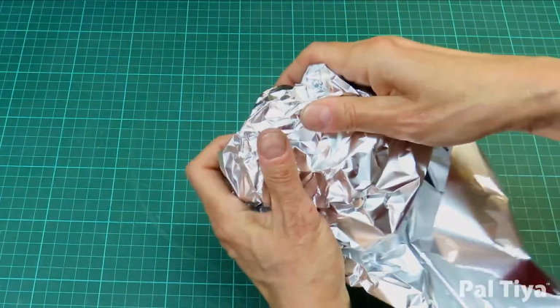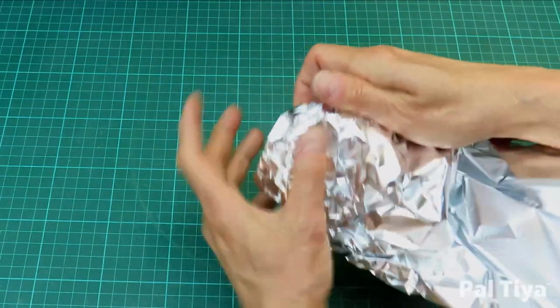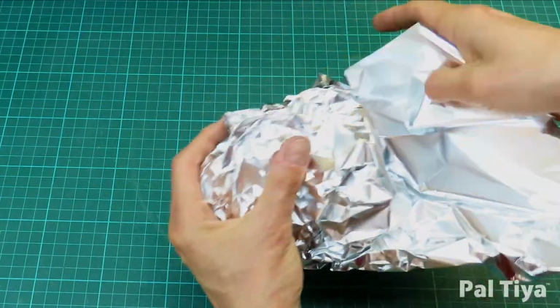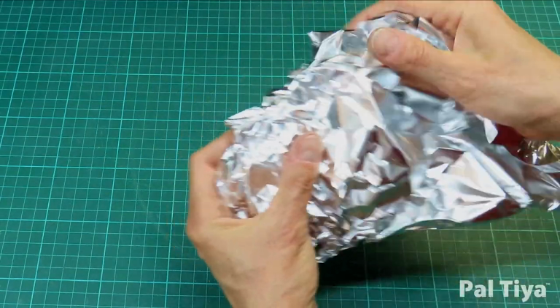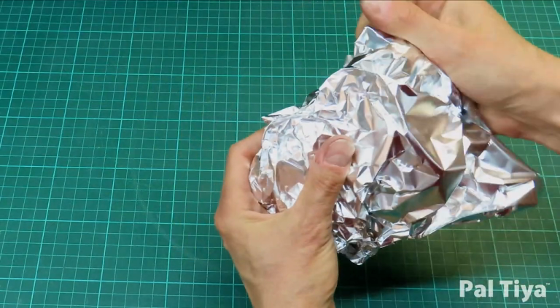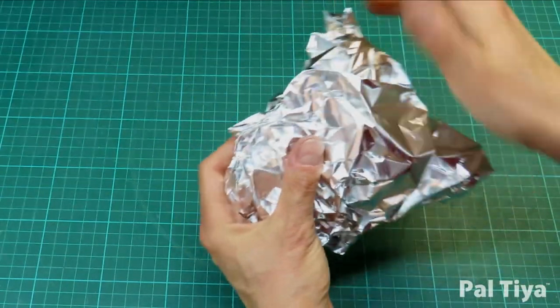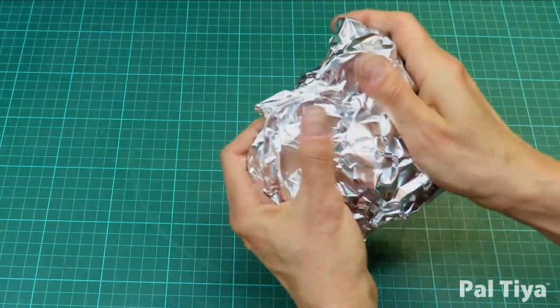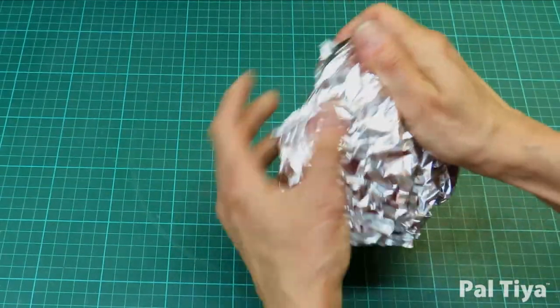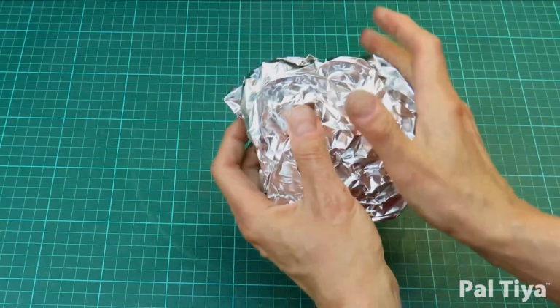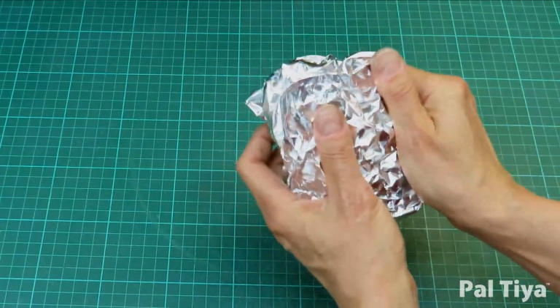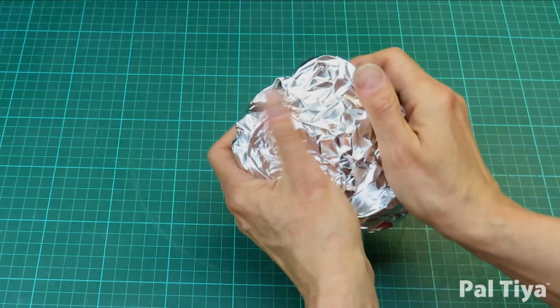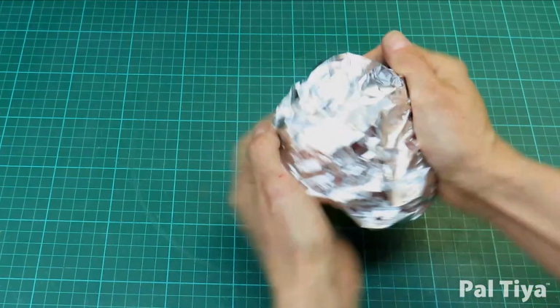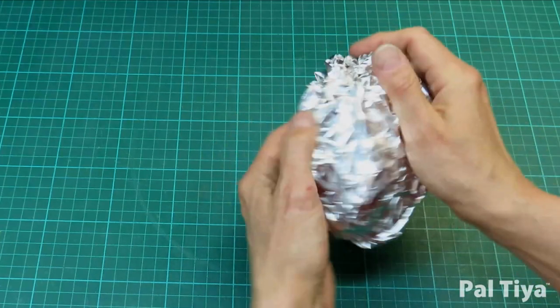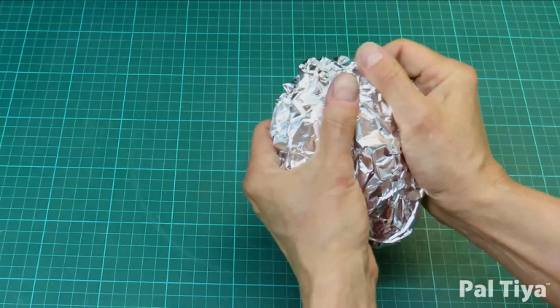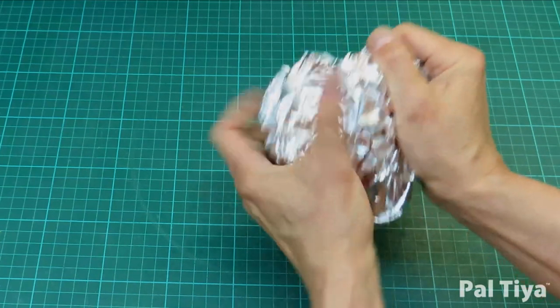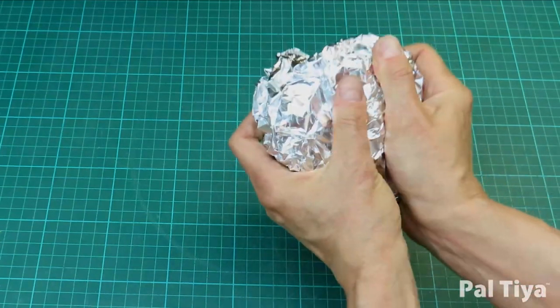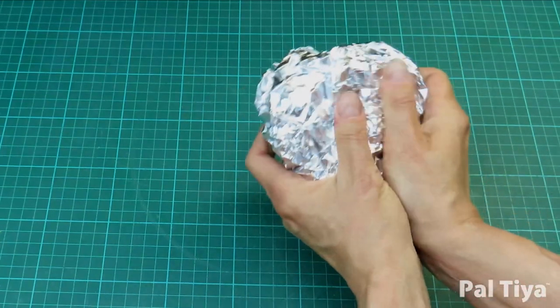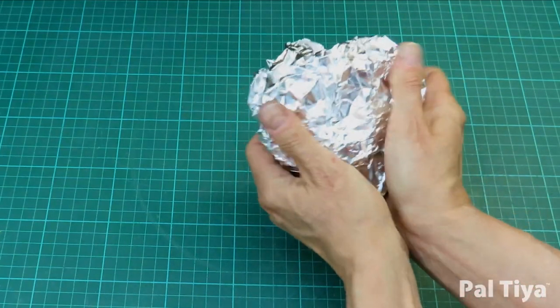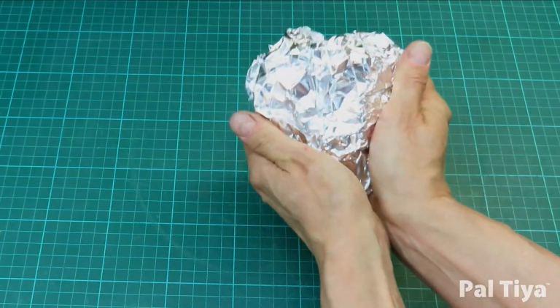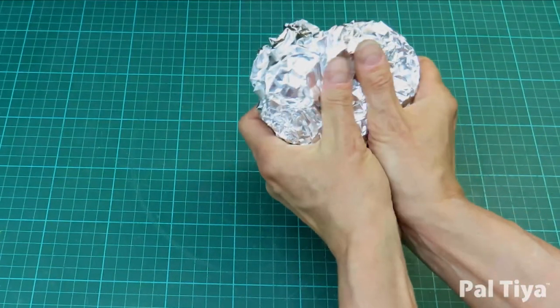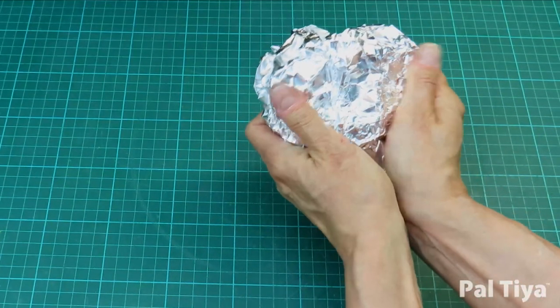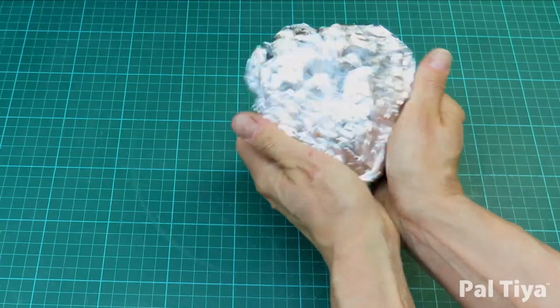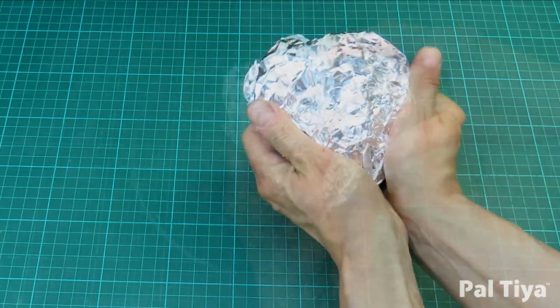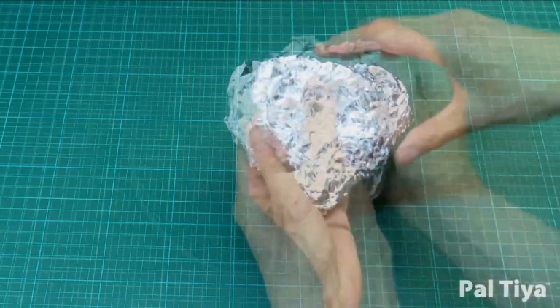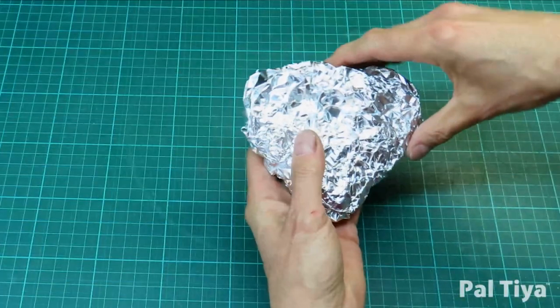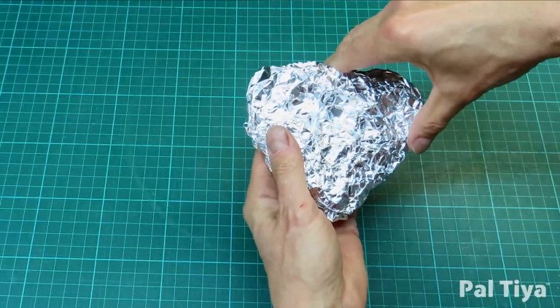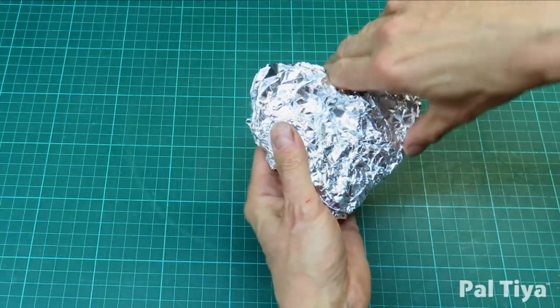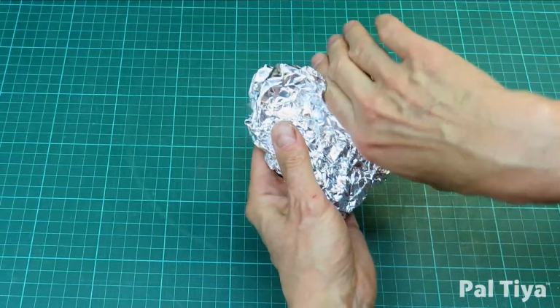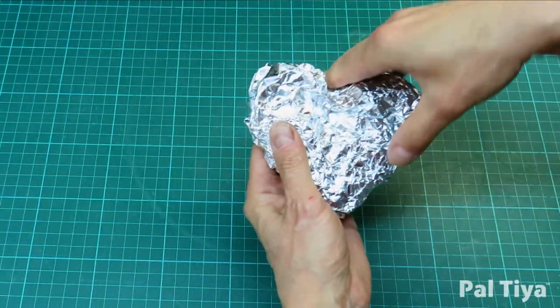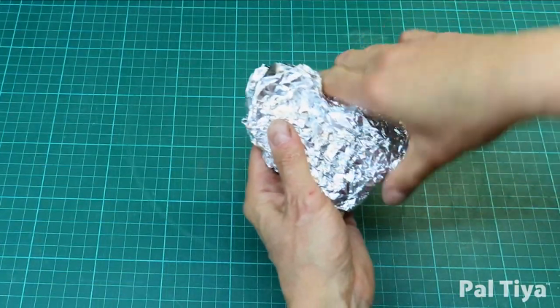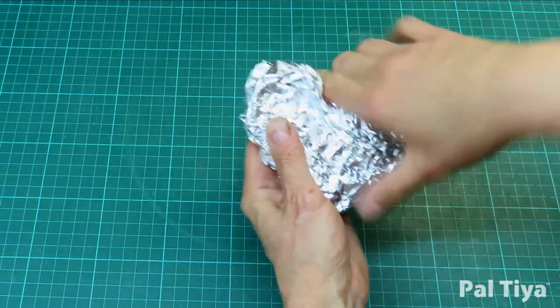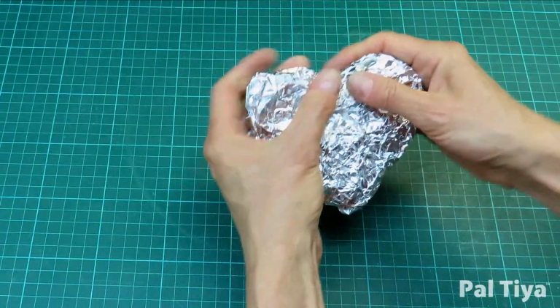Always use the foil shiny side in and dull side out, that way your eye can see the shapes better. Begin by crumpling a ball of tin foil or aluminium foil into a triangle and gently start shaping this into your heart.